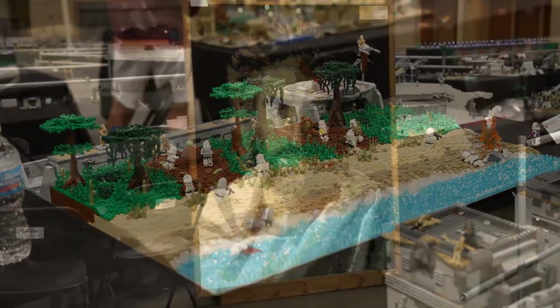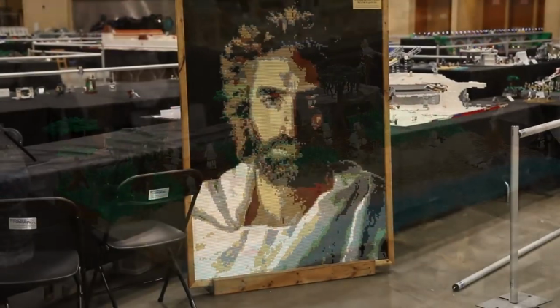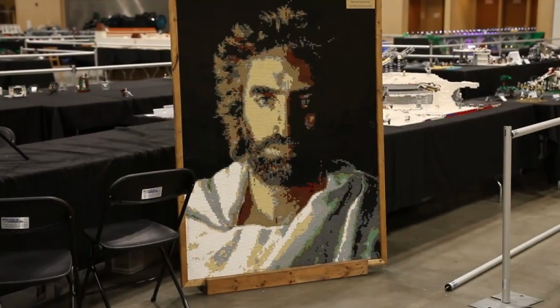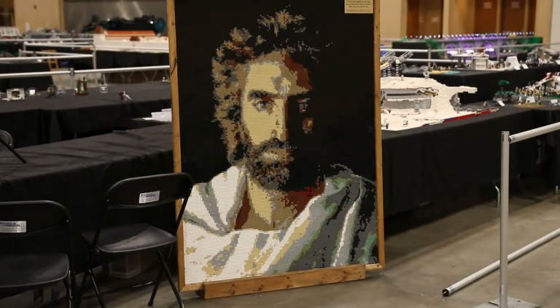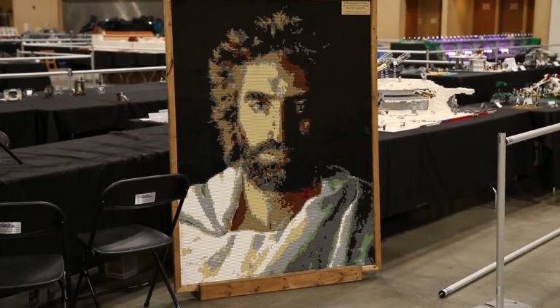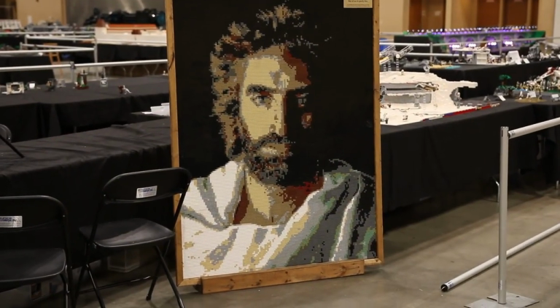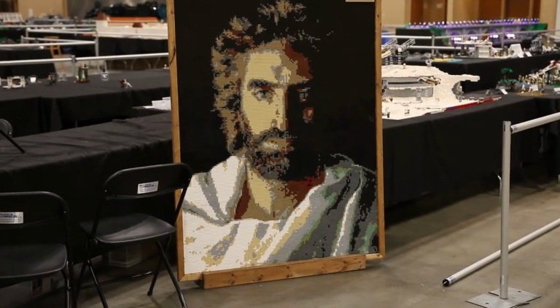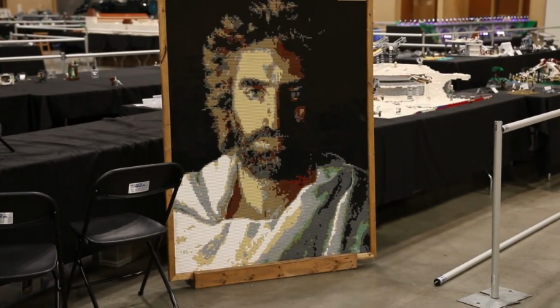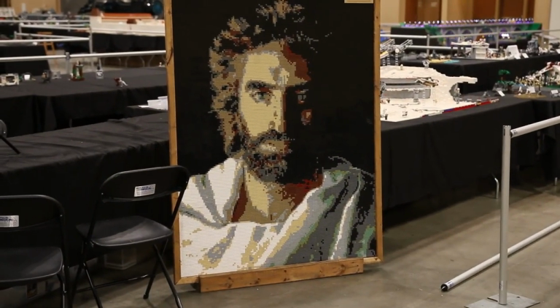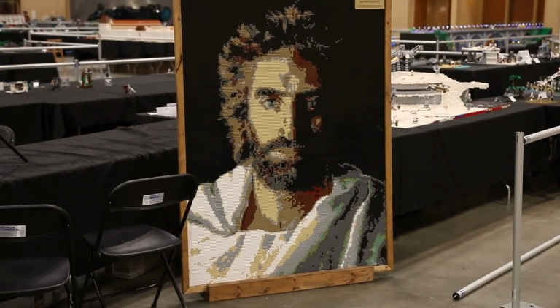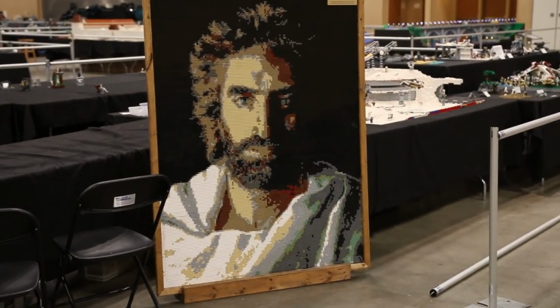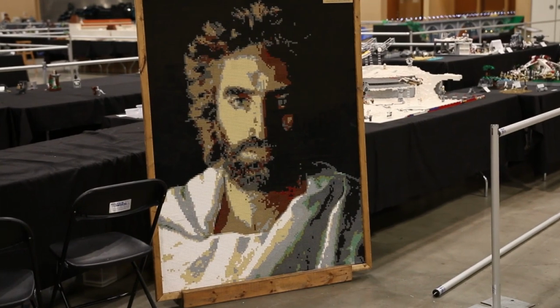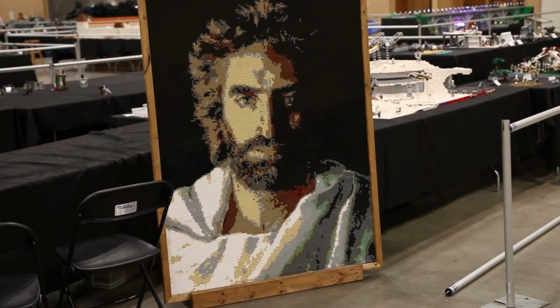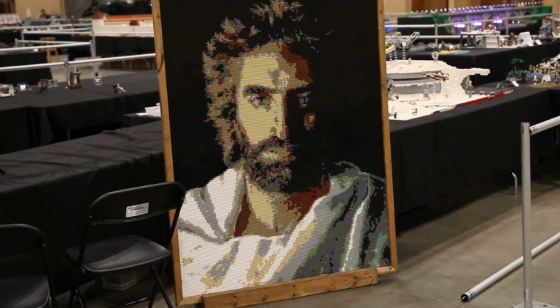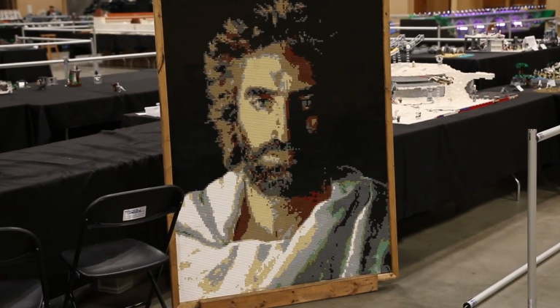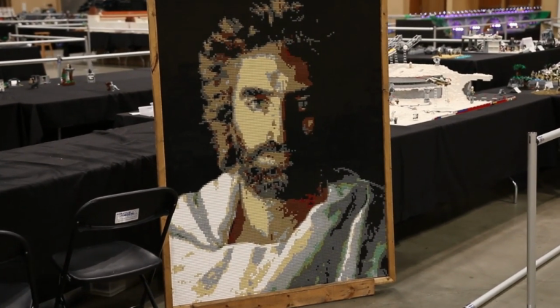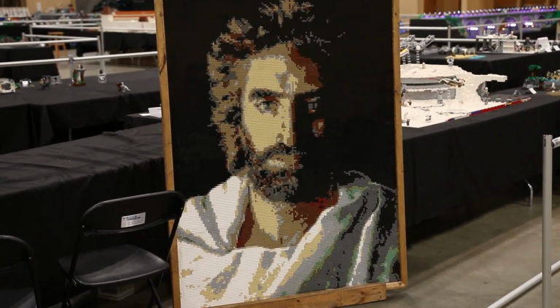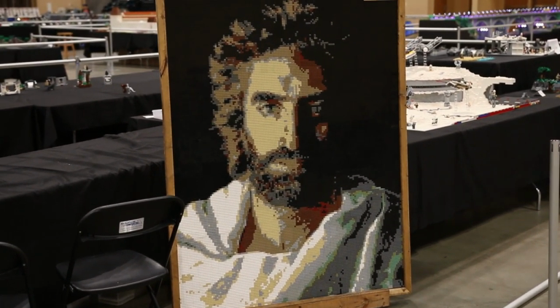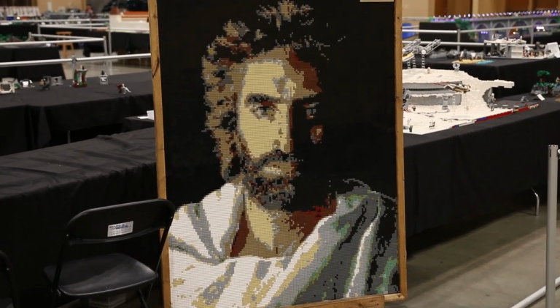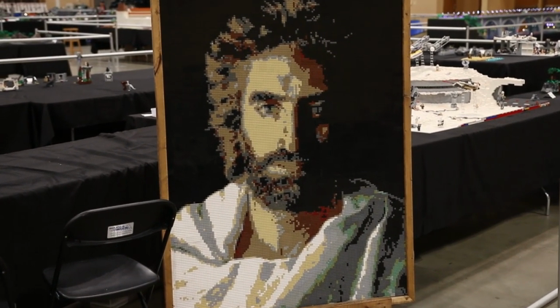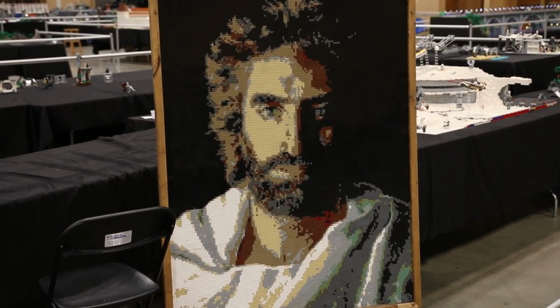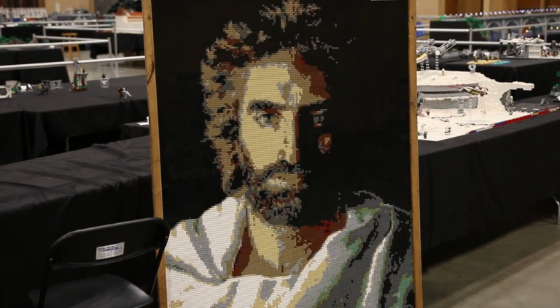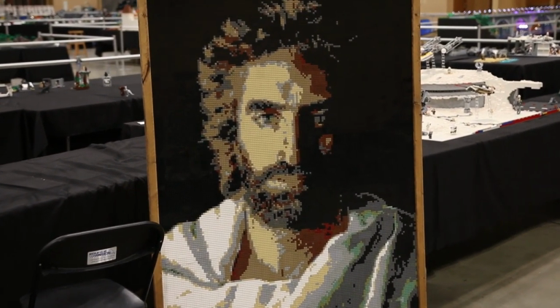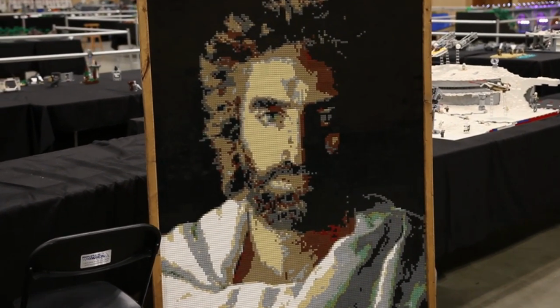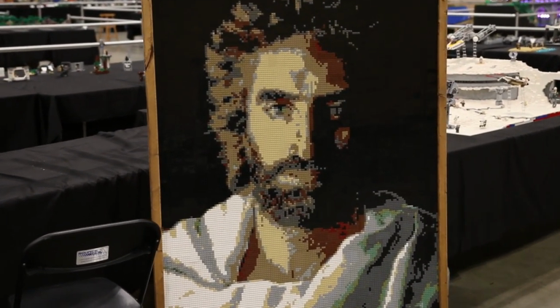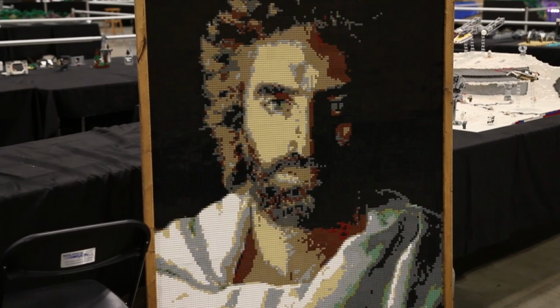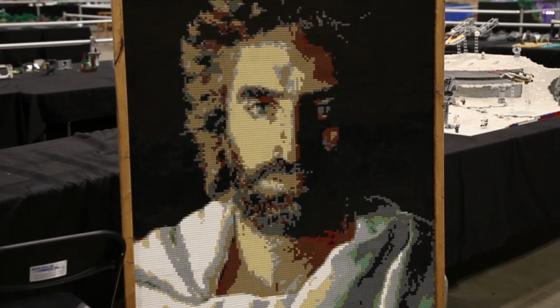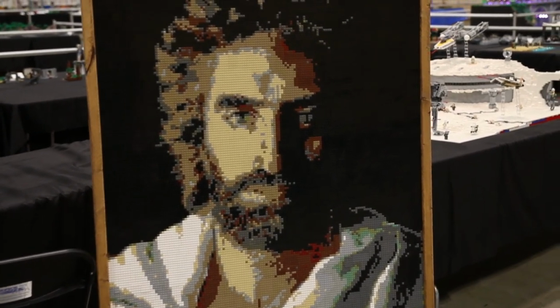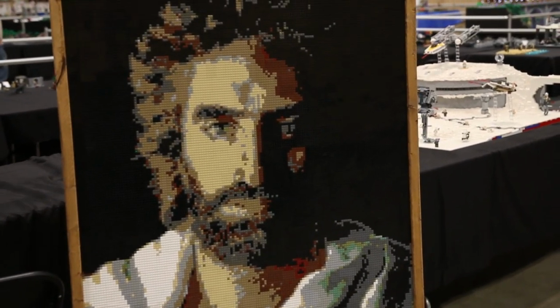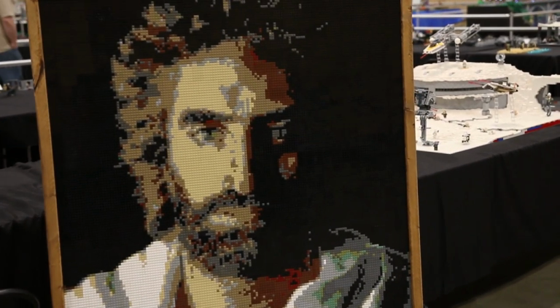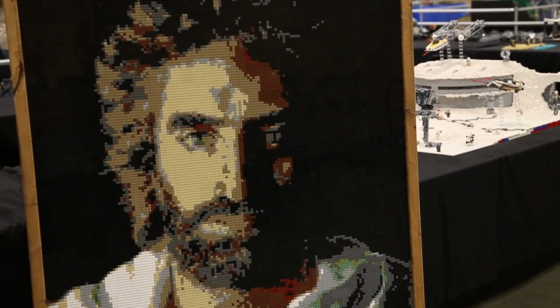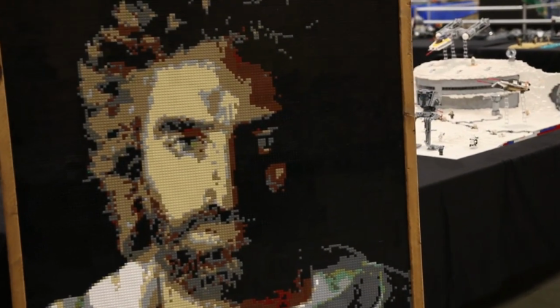The next MOC is this large Jesus Mosaic built by the one and only Lego Buff Productions, Danny. This was at Brick World last year and it is displayed at his school year round.